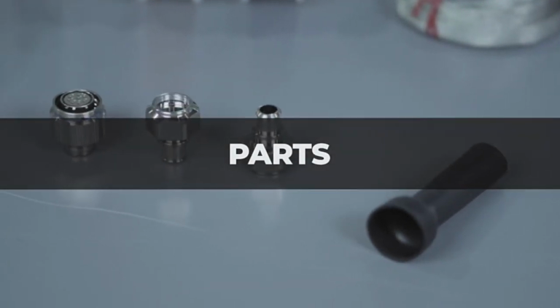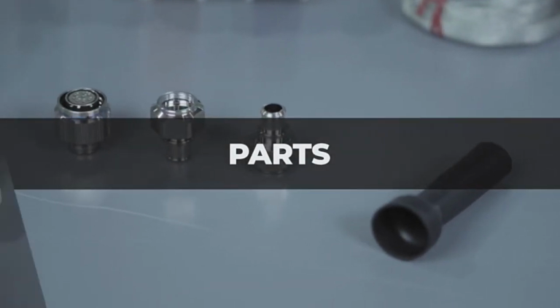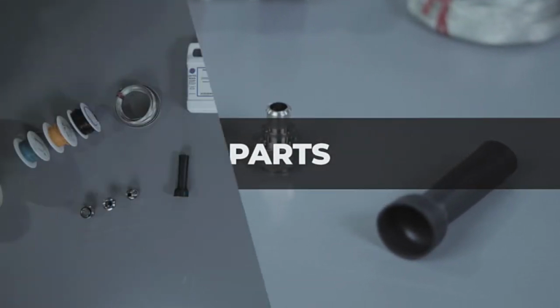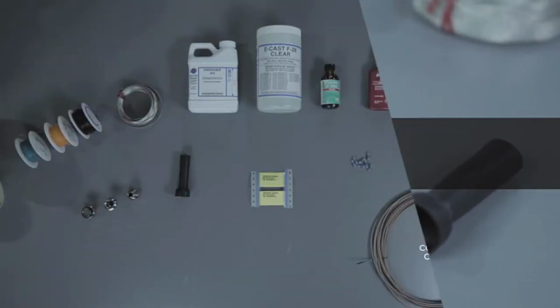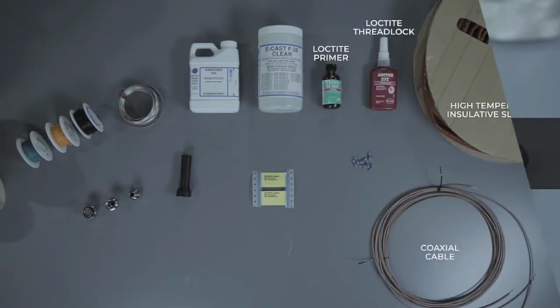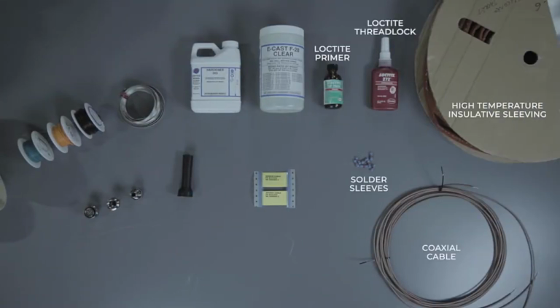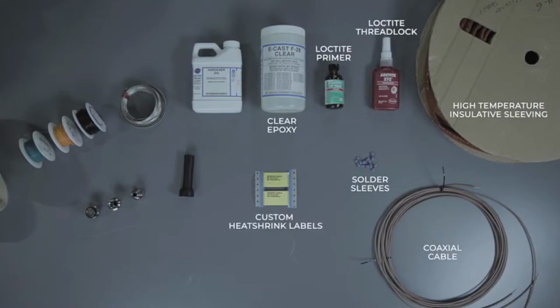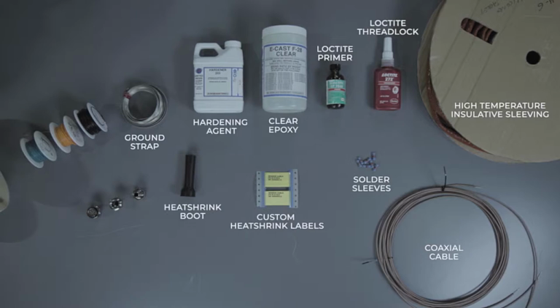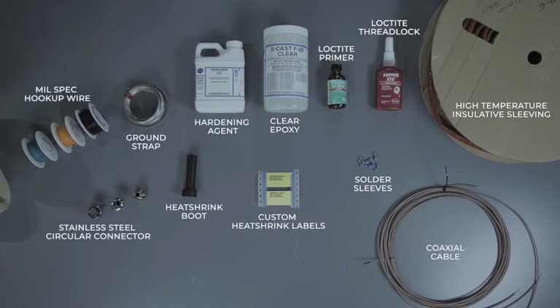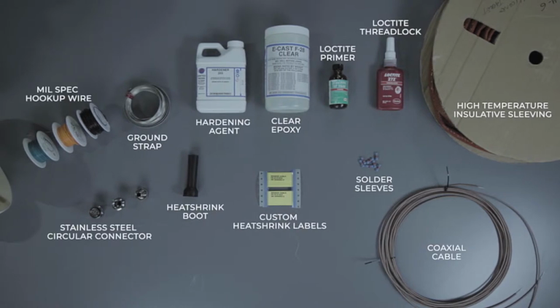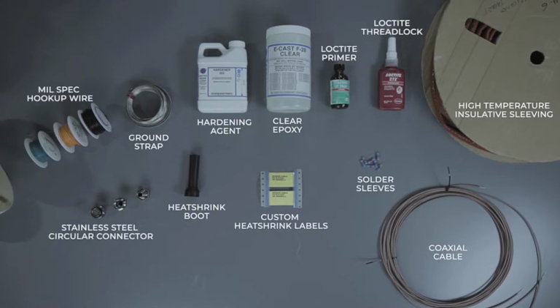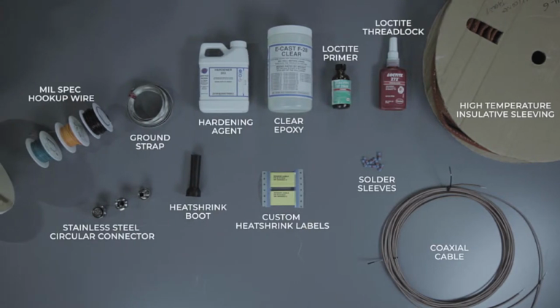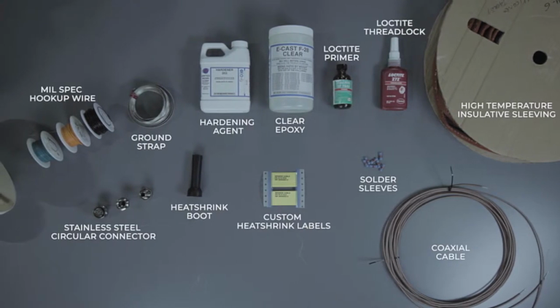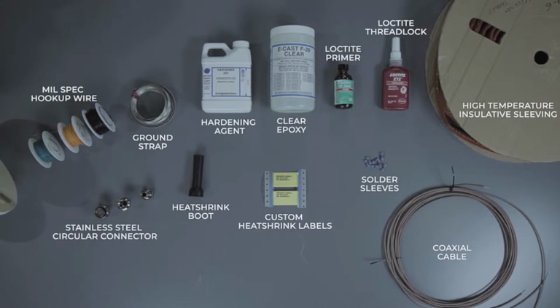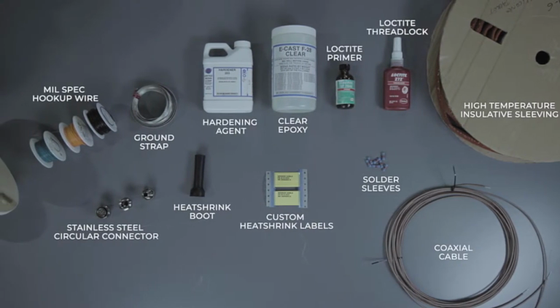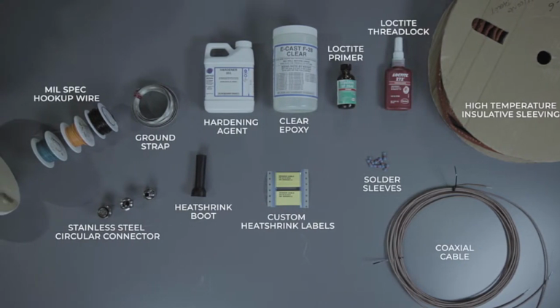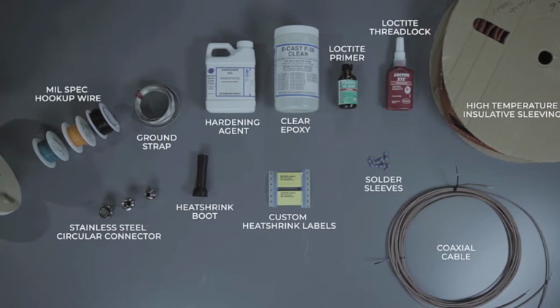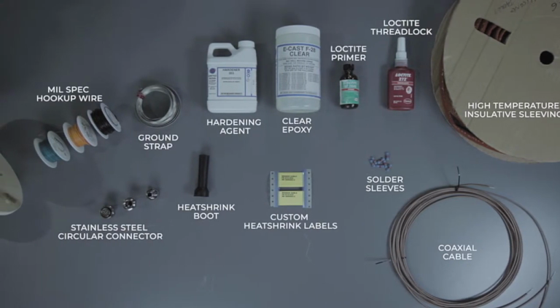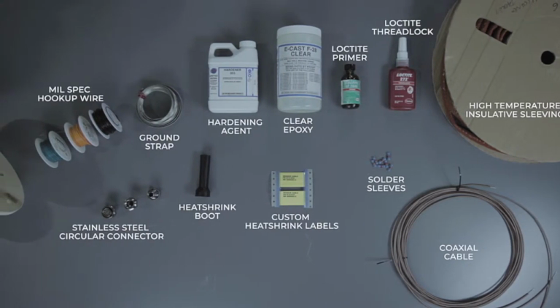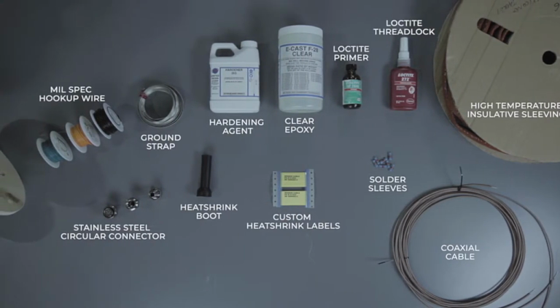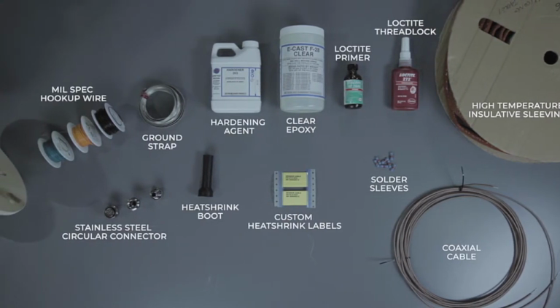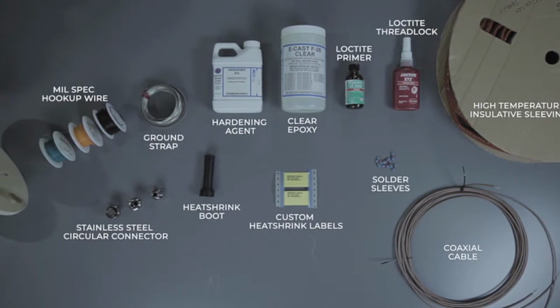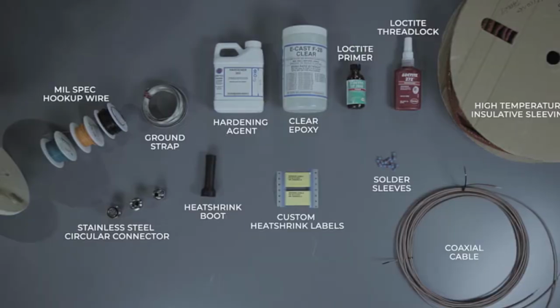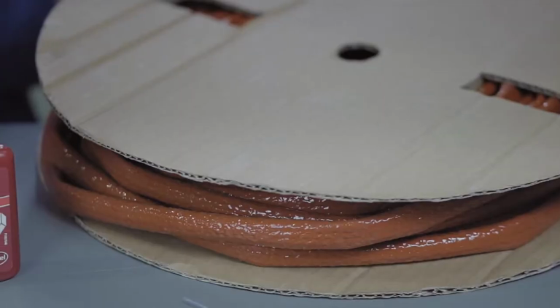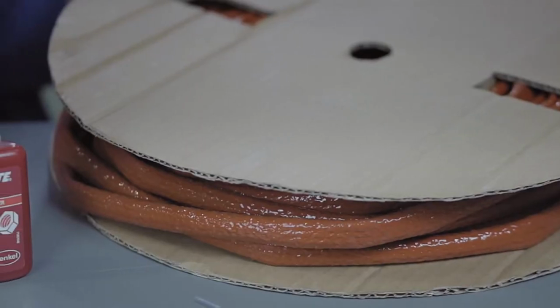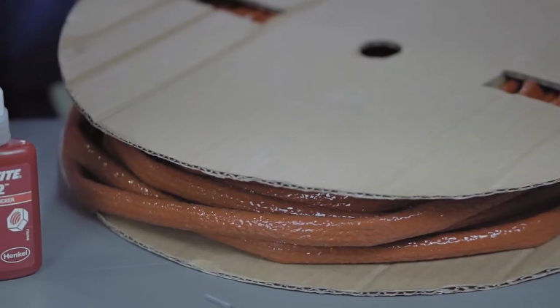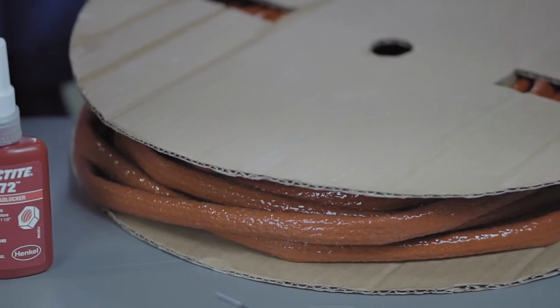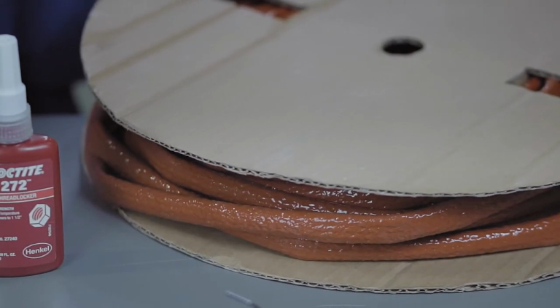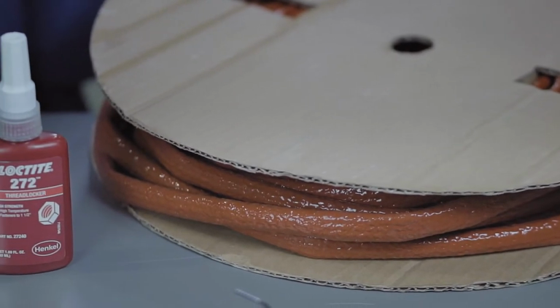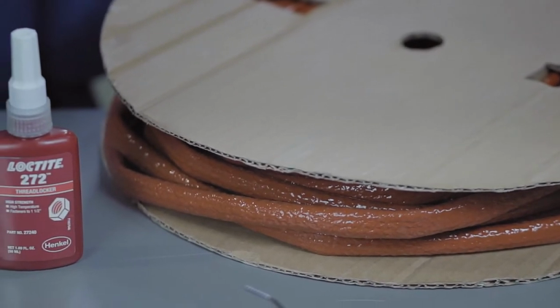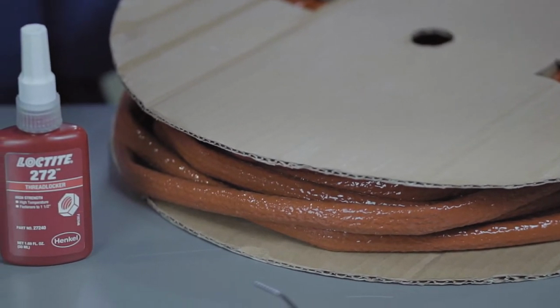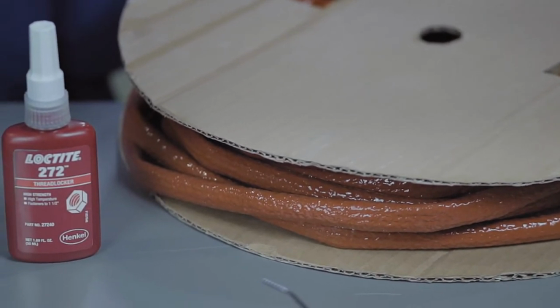a military circular connector, stainless steel back shell, as well as potting material which we use to pot the back shell of the product, and a high temperature insulative sleeving that we run on top of the entire harness.